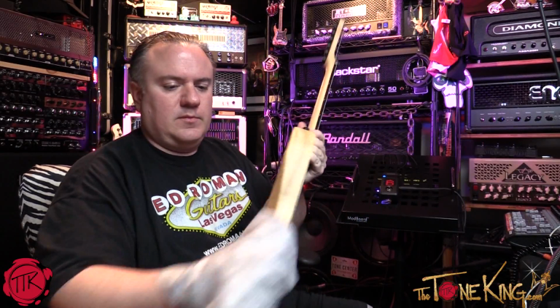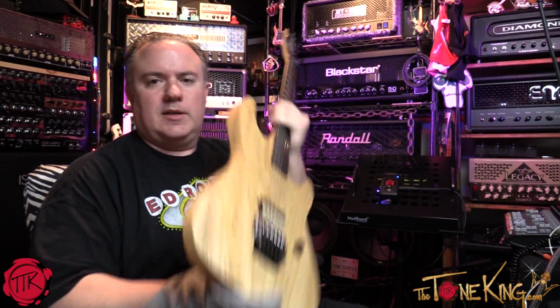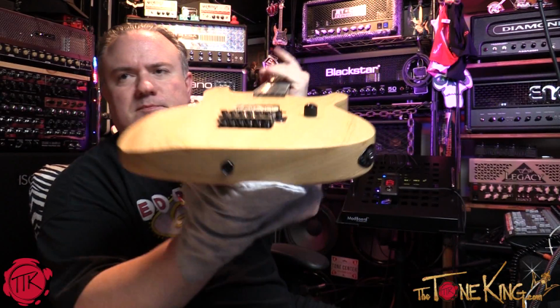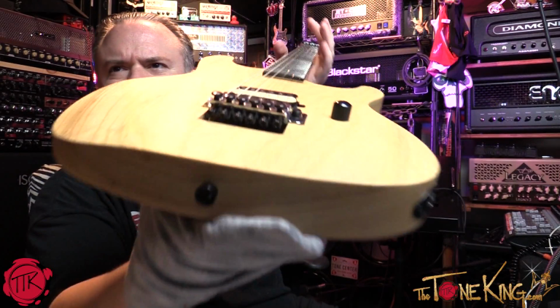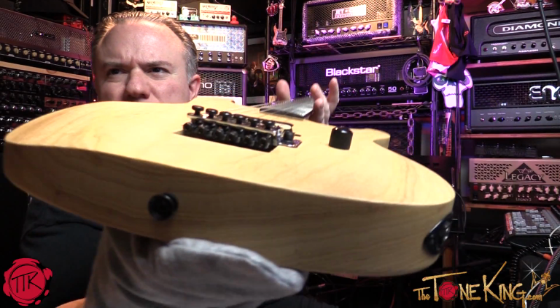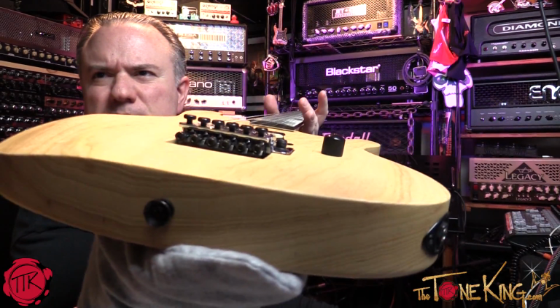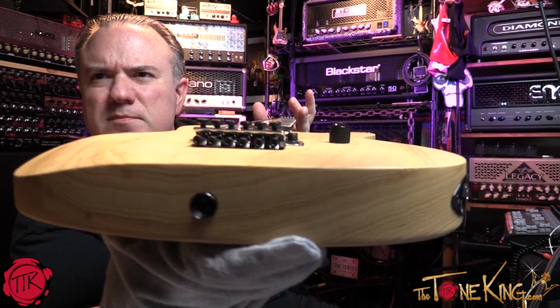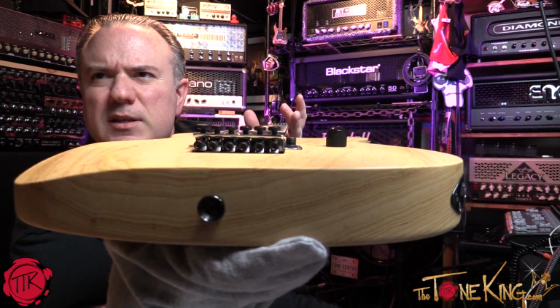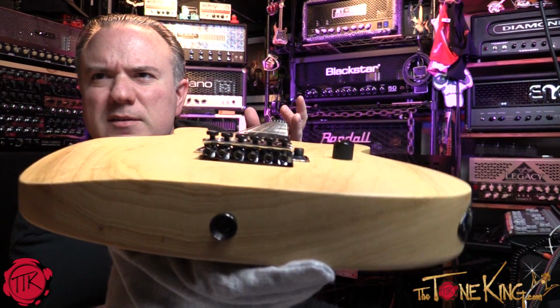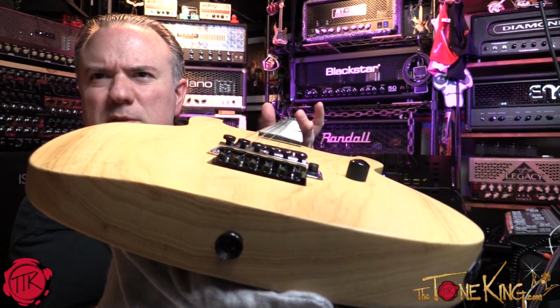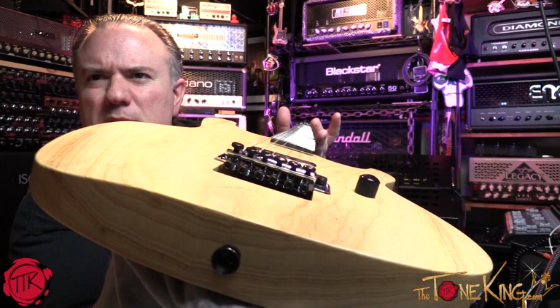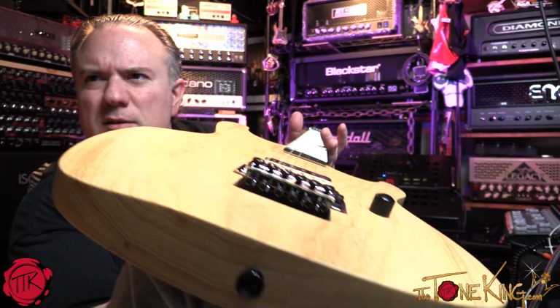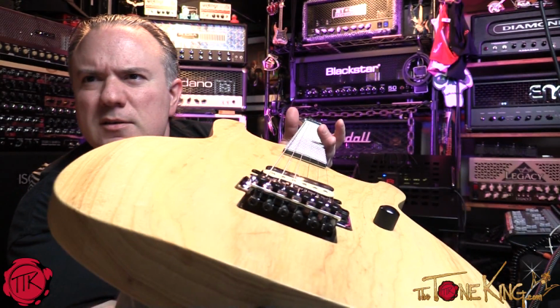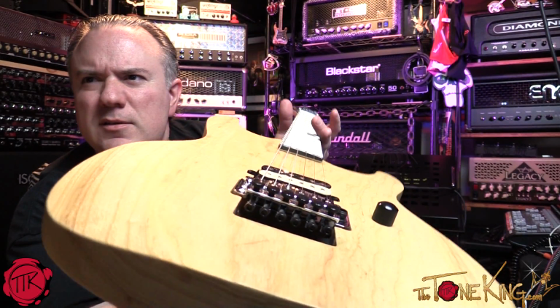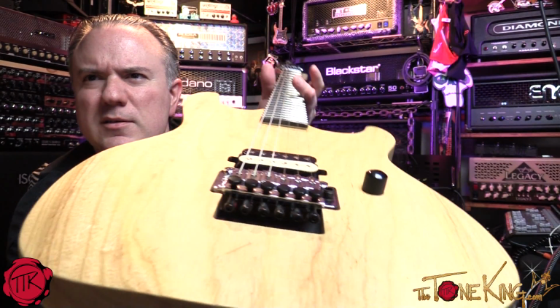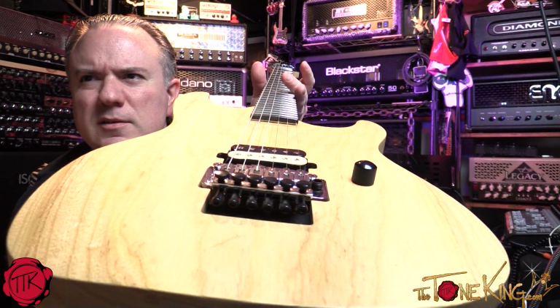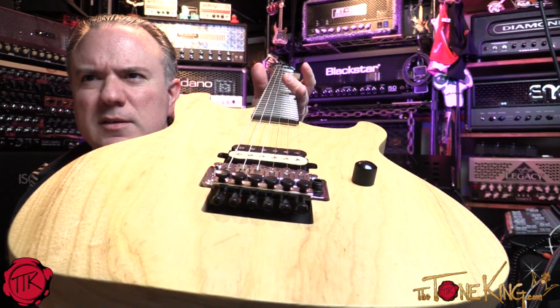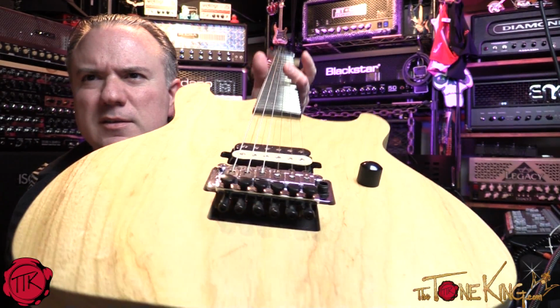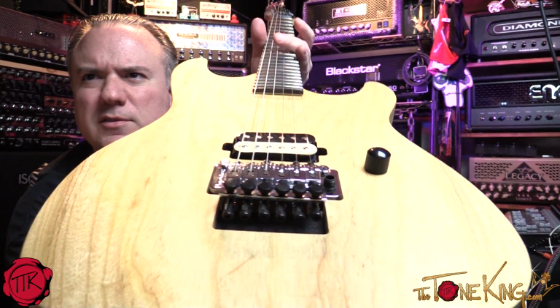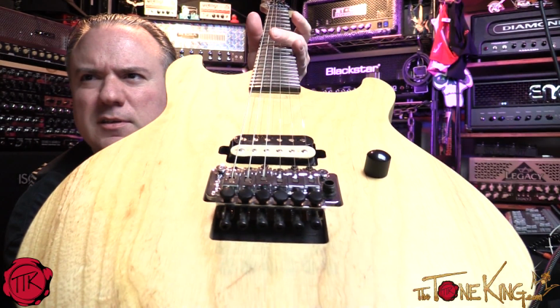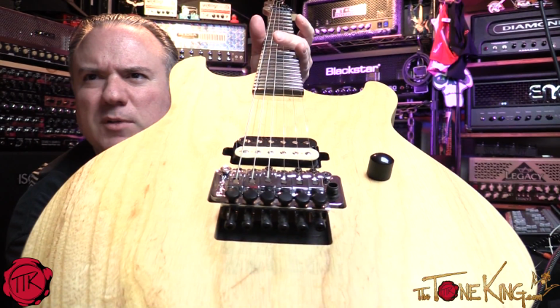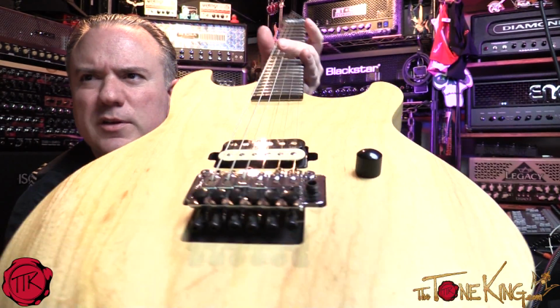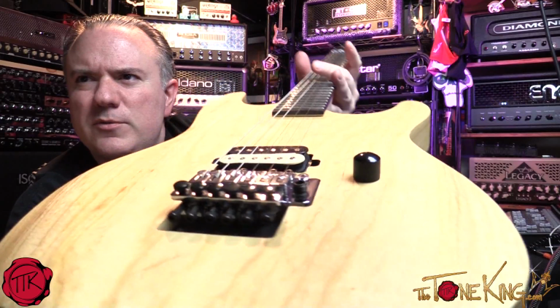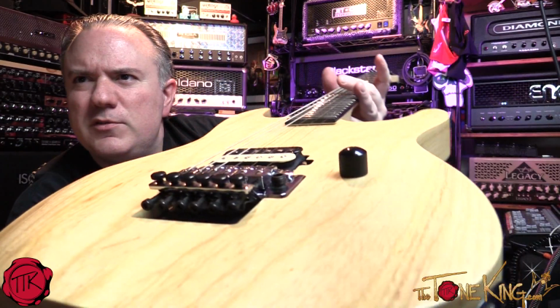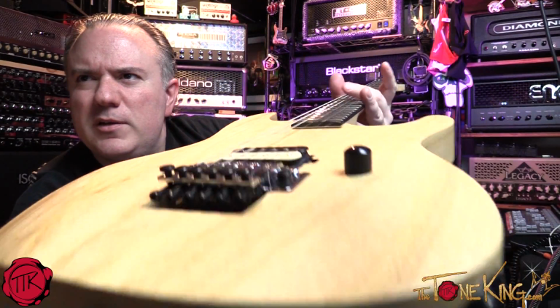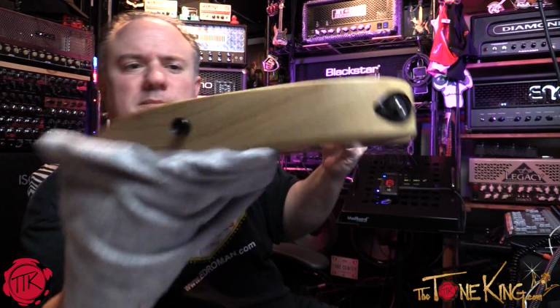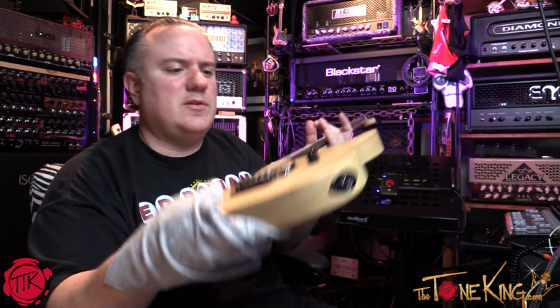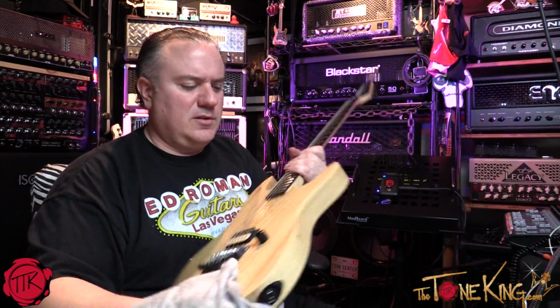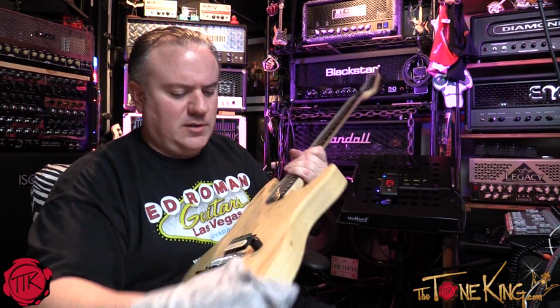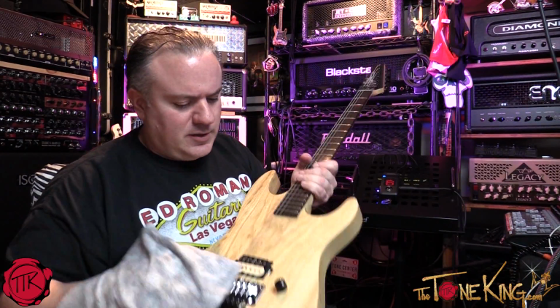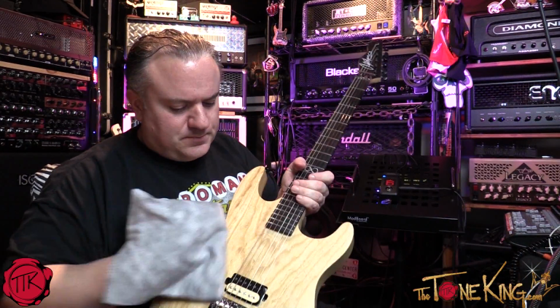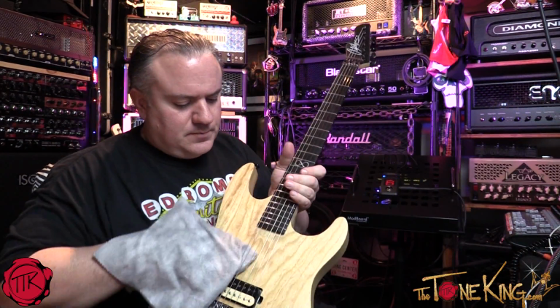Look at that — it's like a butcher block. Look how nice that is, and my Floyd Rose is perfectly situated after the tuning I did in another video.